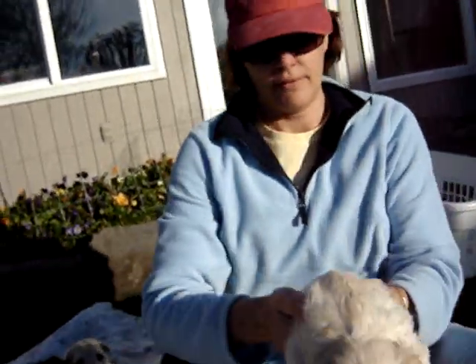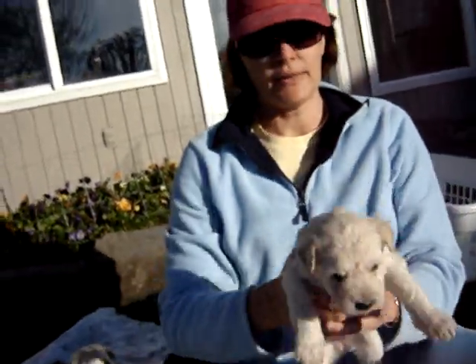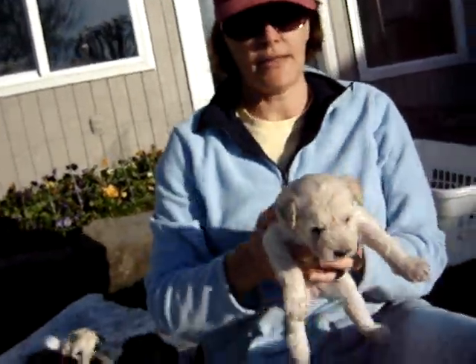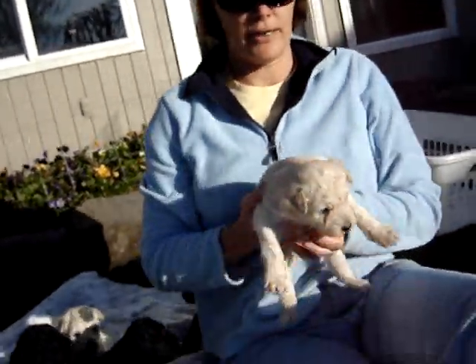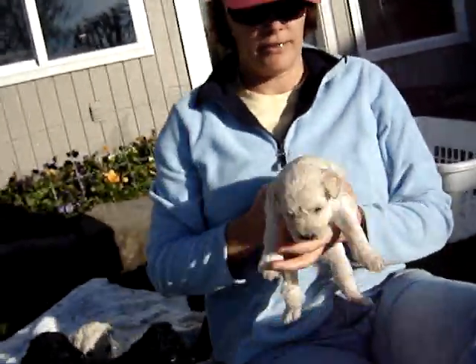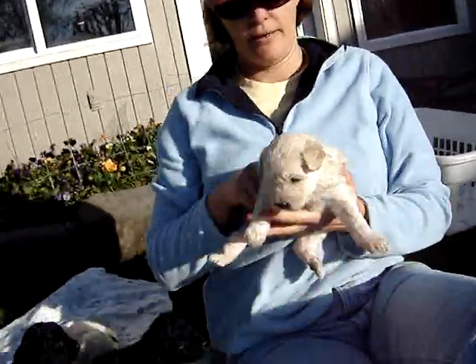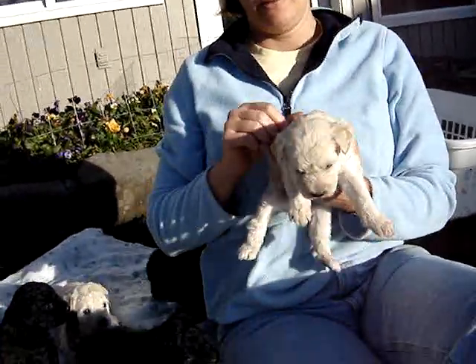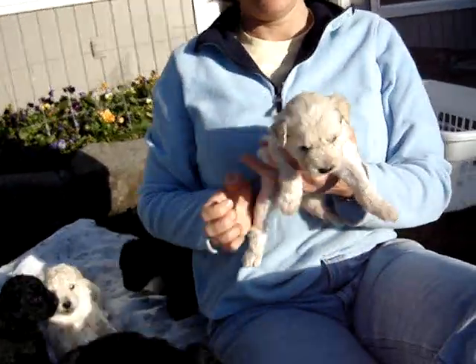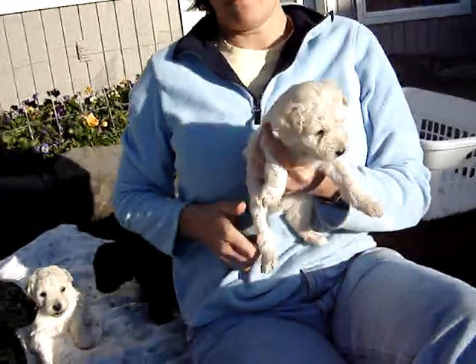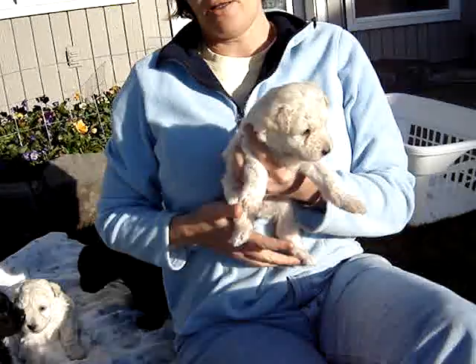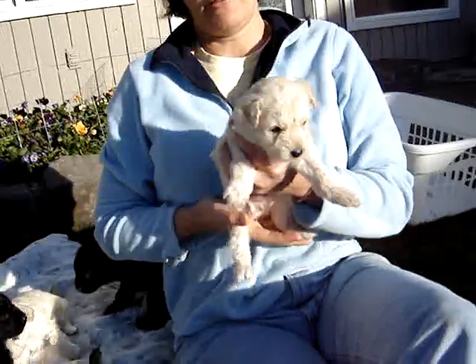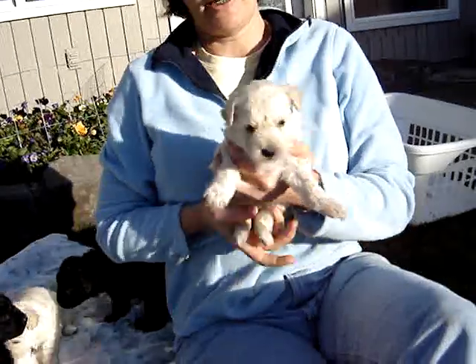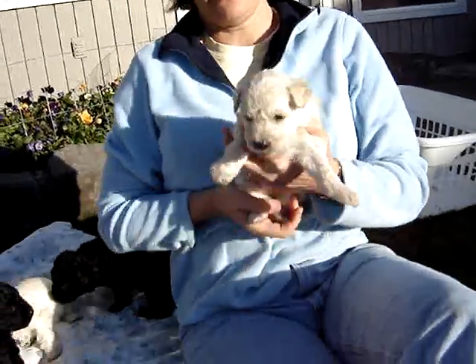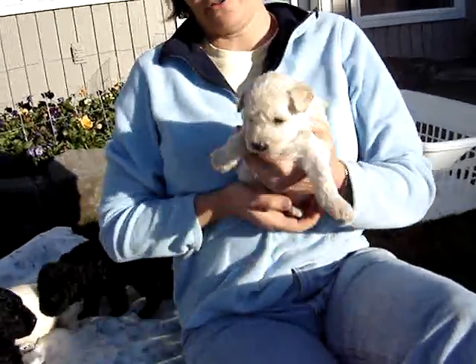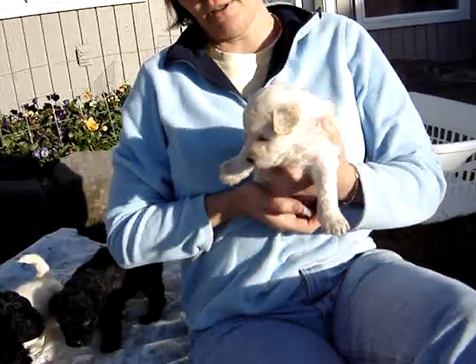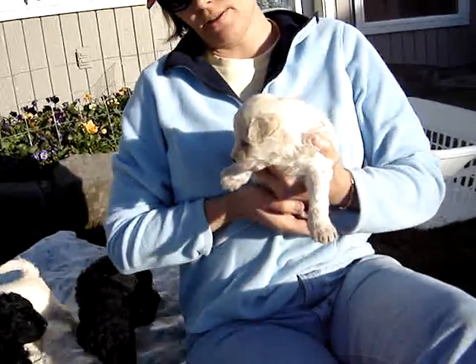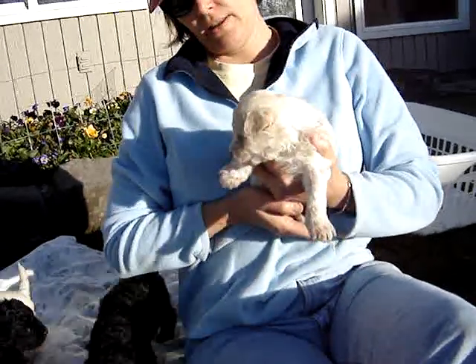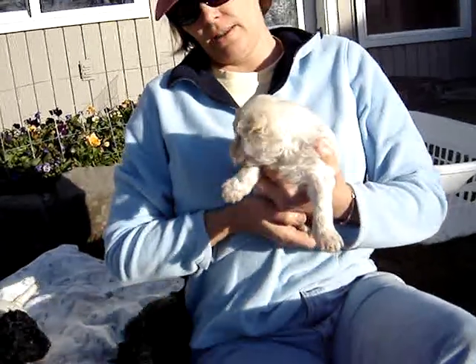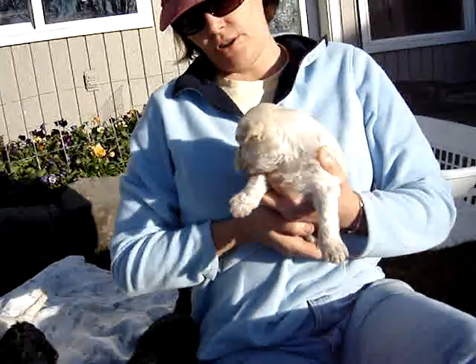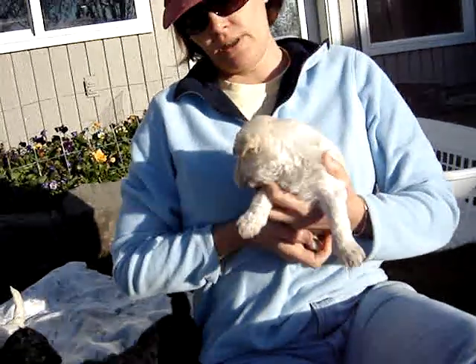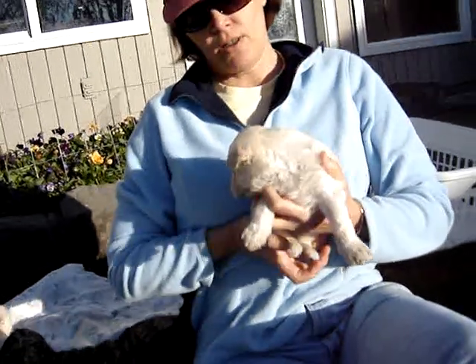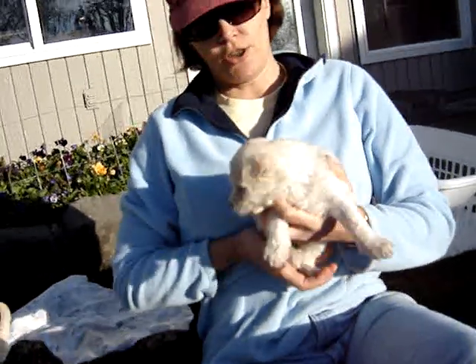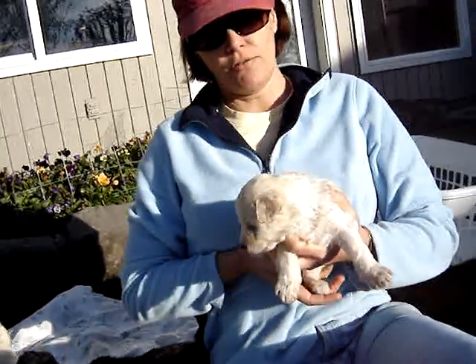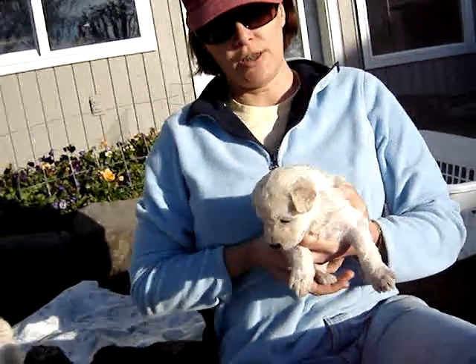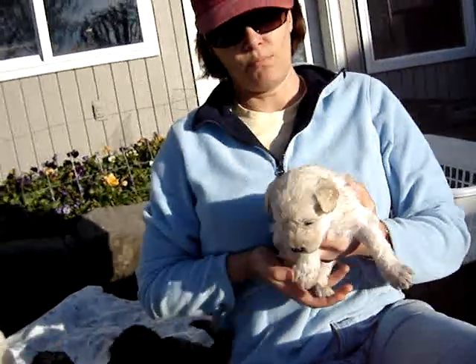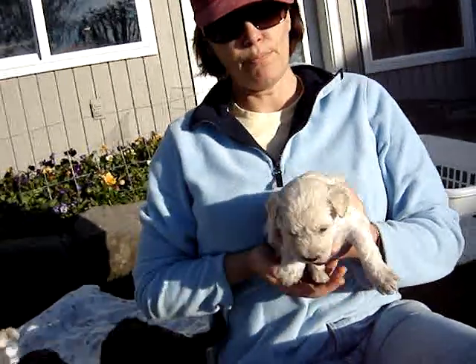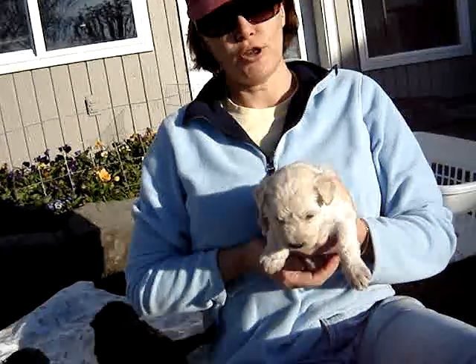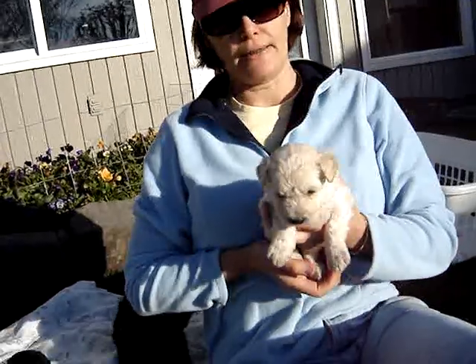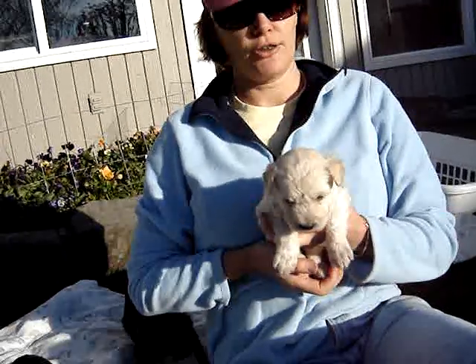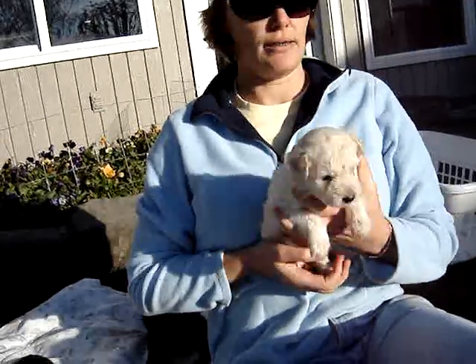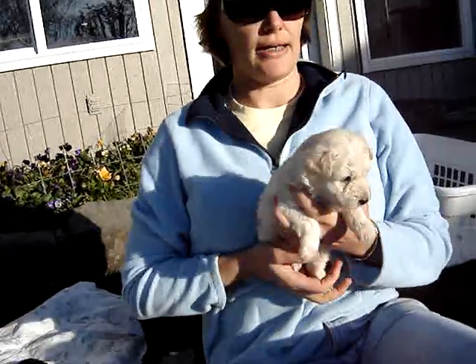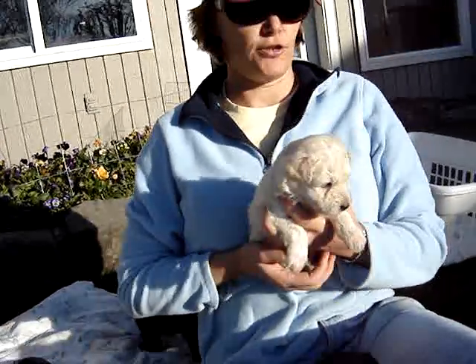This is Sari. Sari's the smallest of the light-colored girls. She's pretty smart. She's pretty pushy. She's got a little attitude.